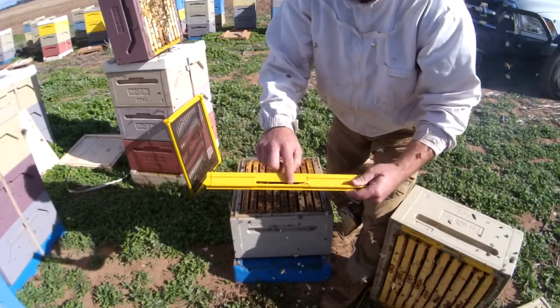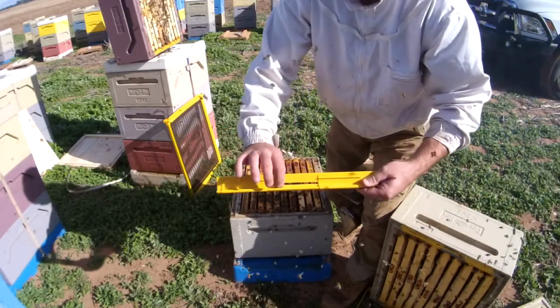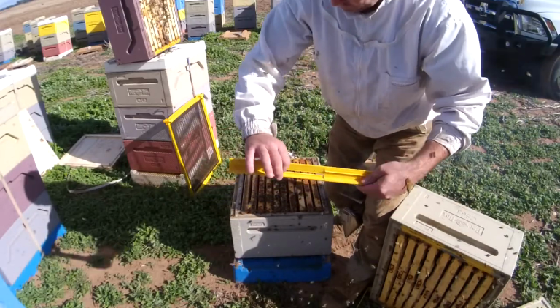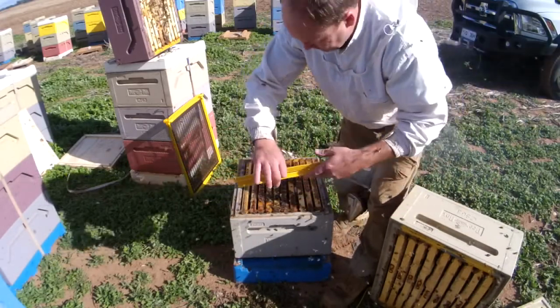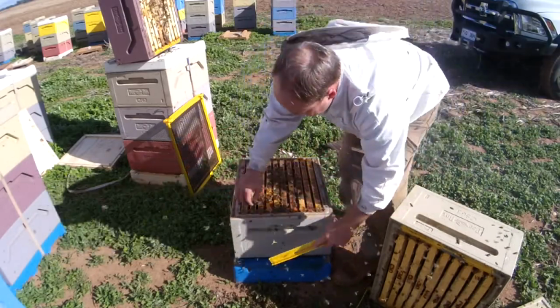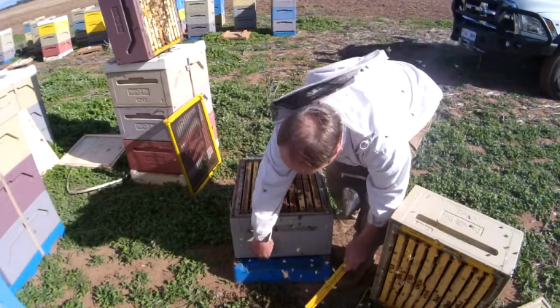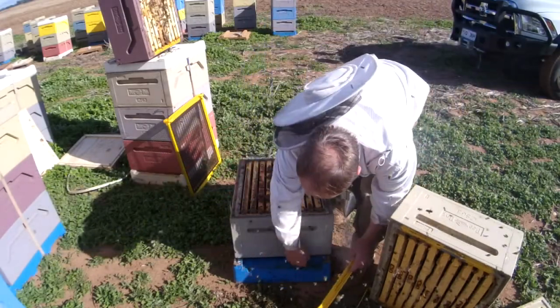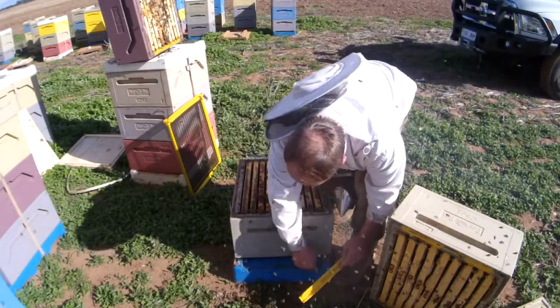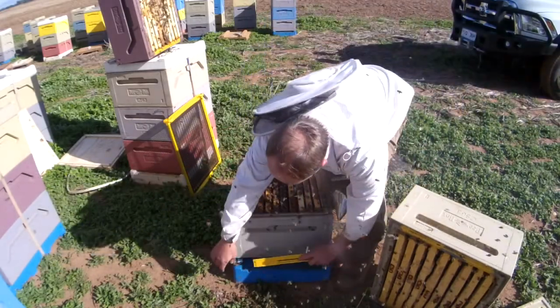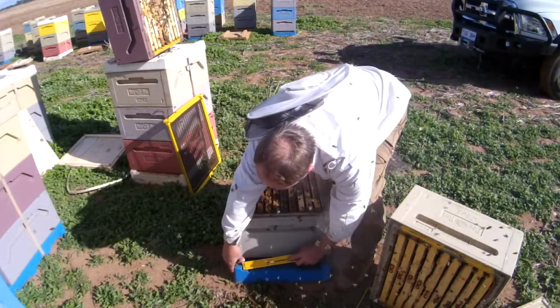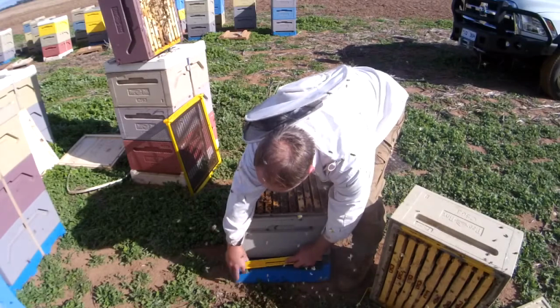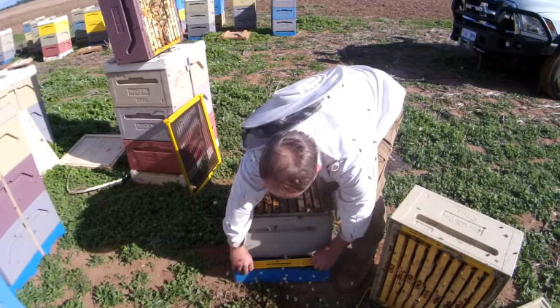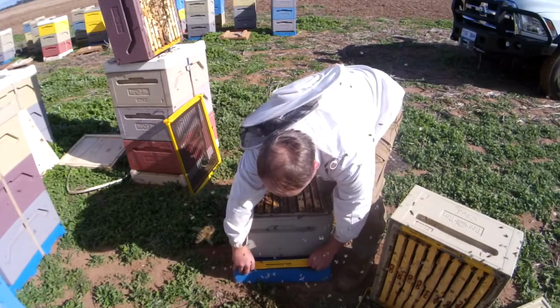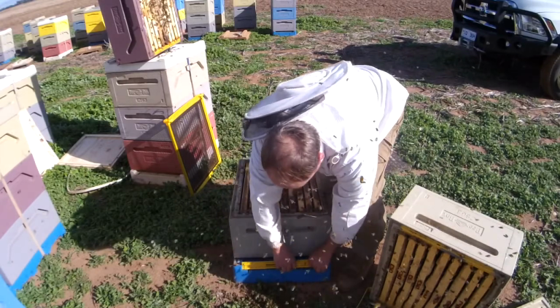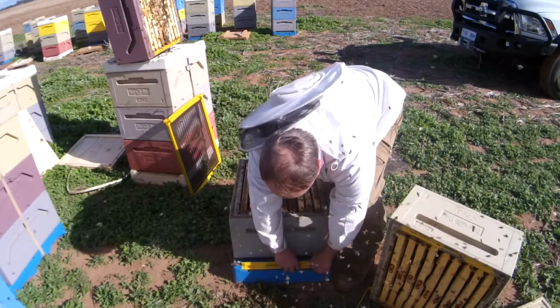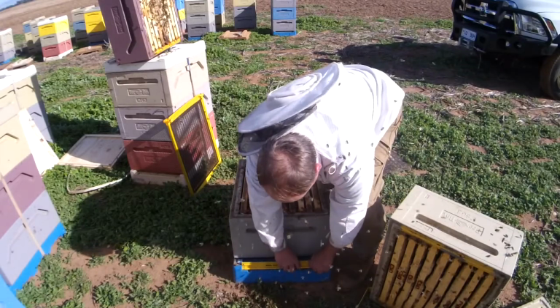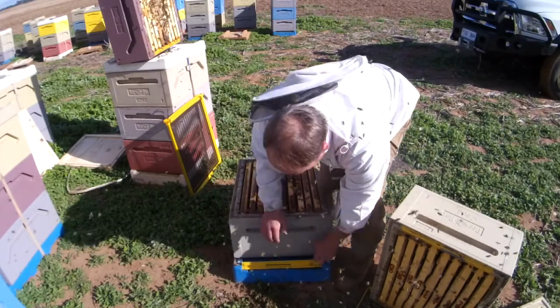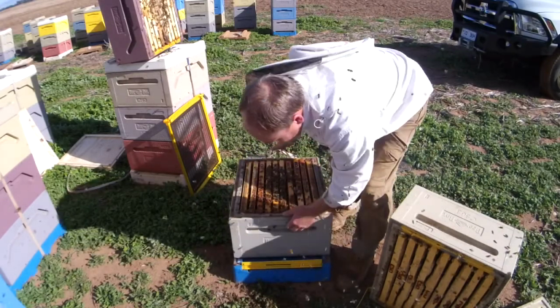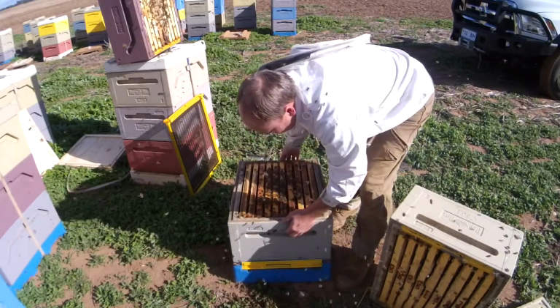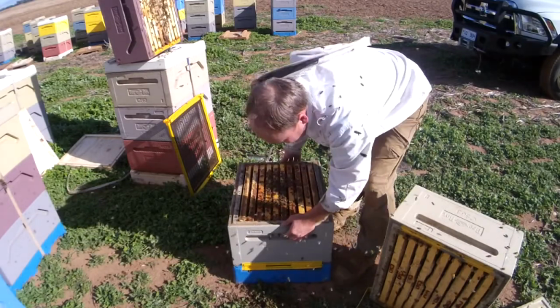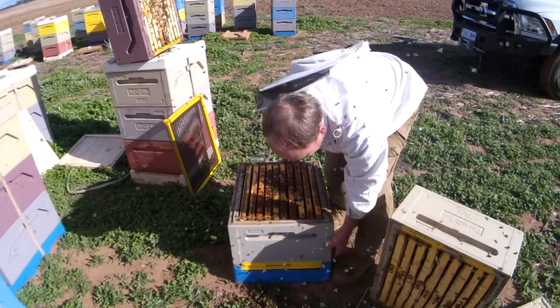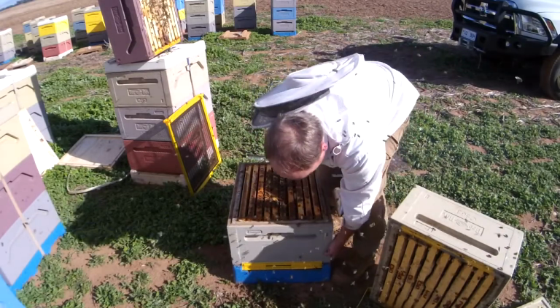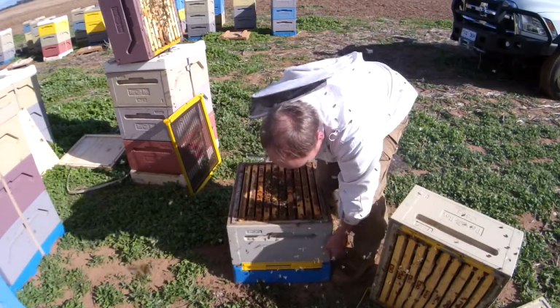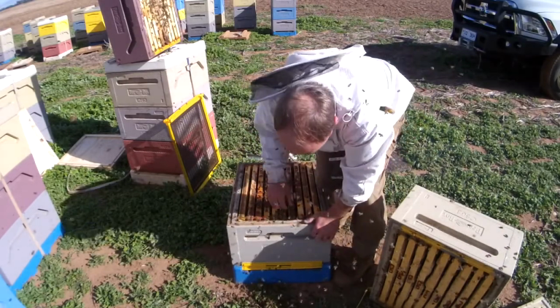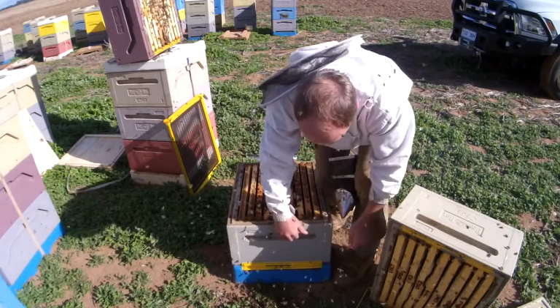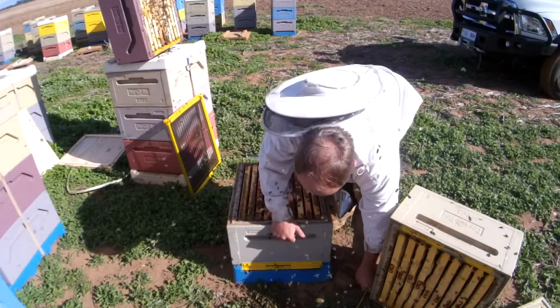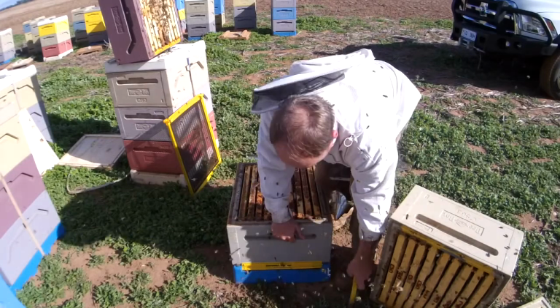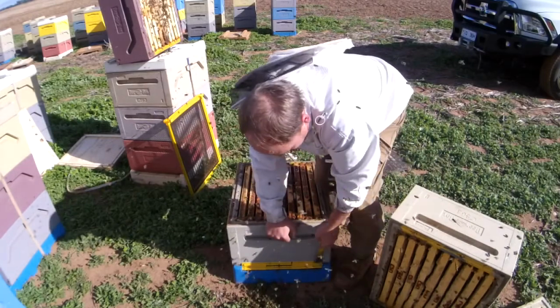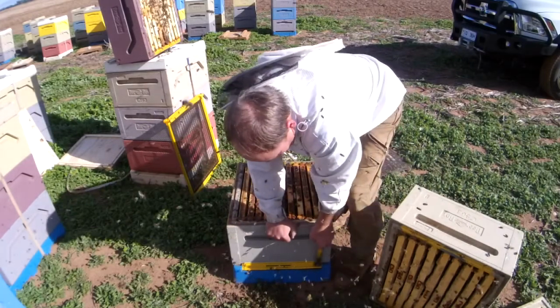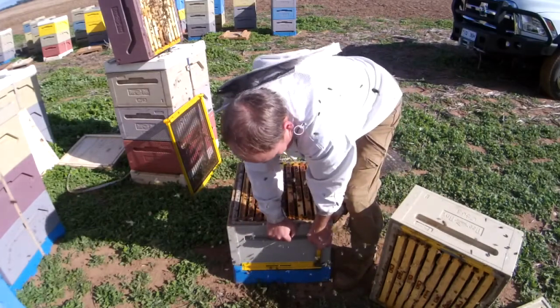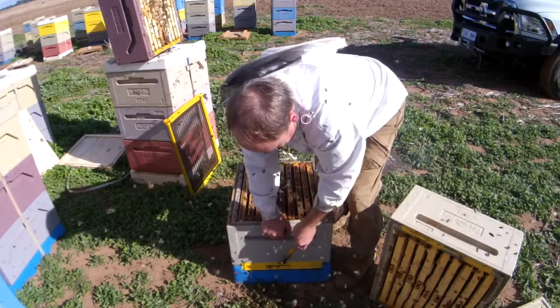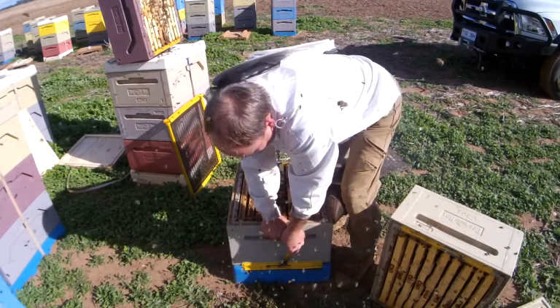As you can see, you've got these little slides that can slide and close the entrance. I'm just popping these into the hive like so, and they just lock into the groove in the front of the hive.